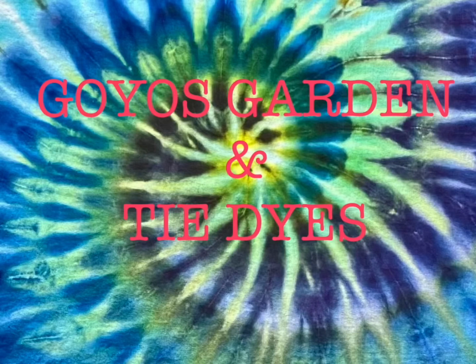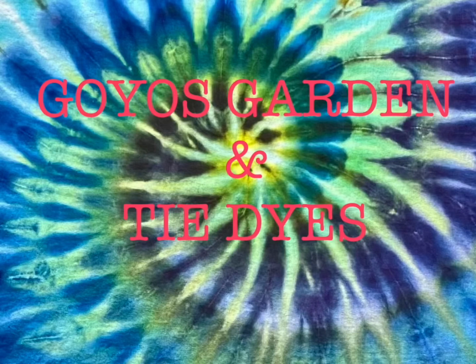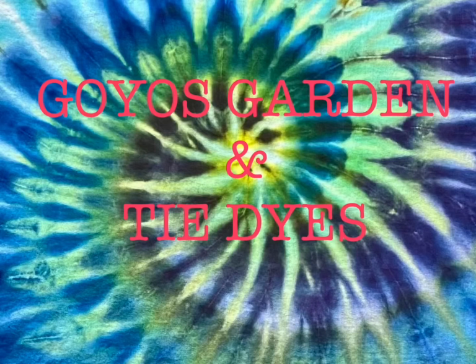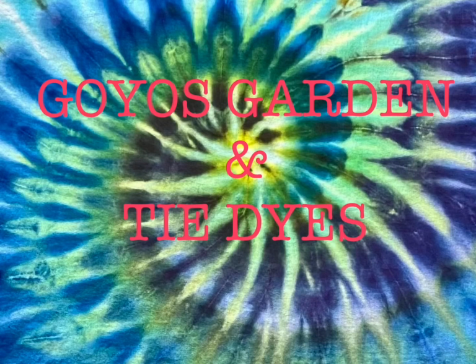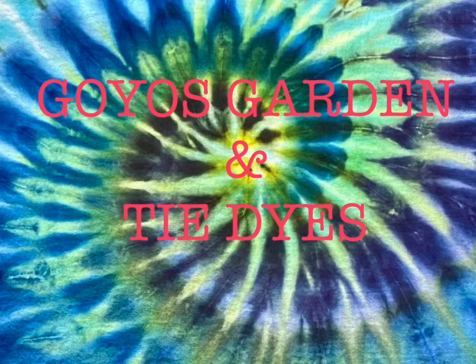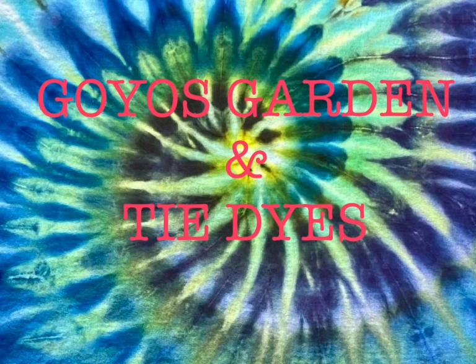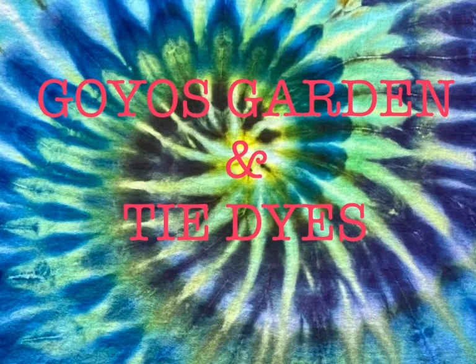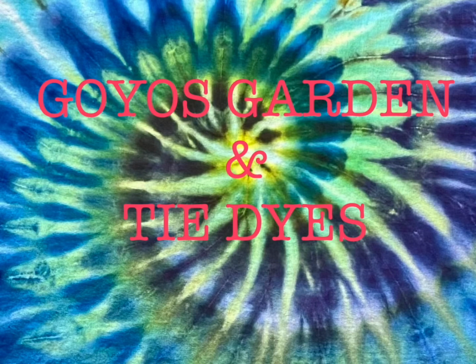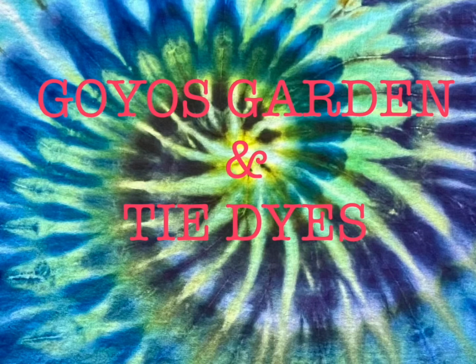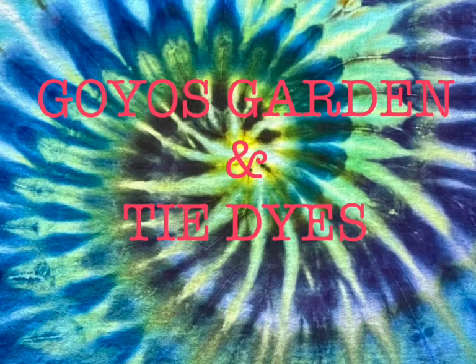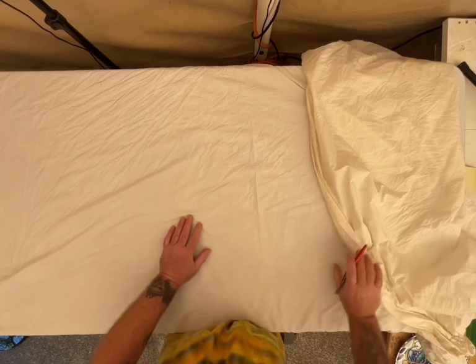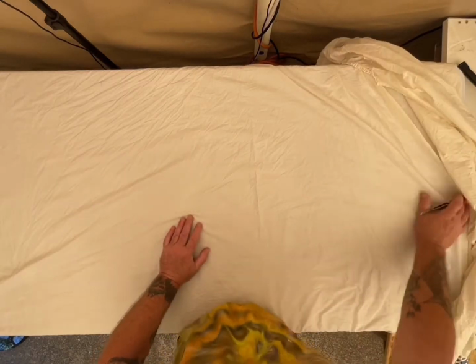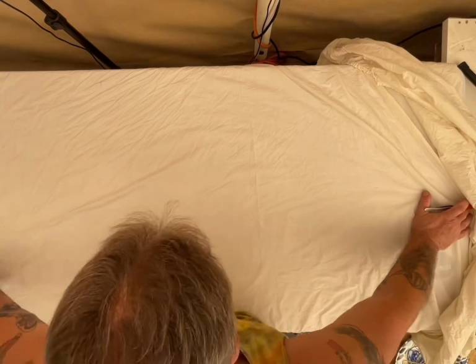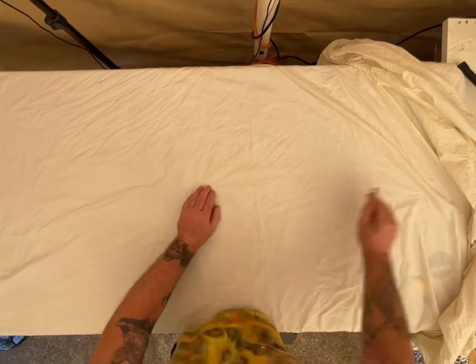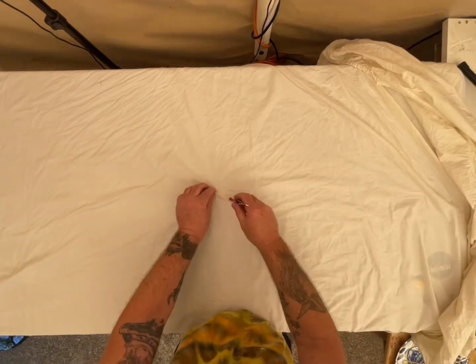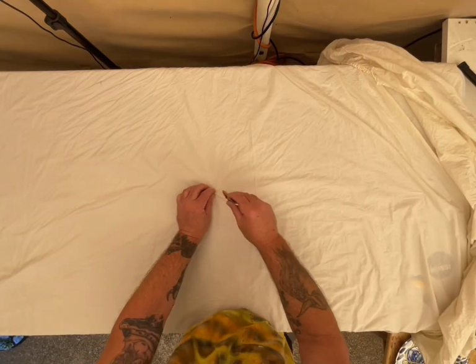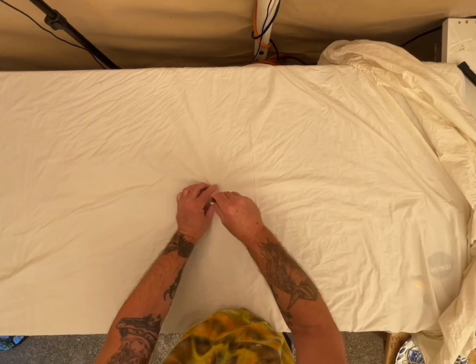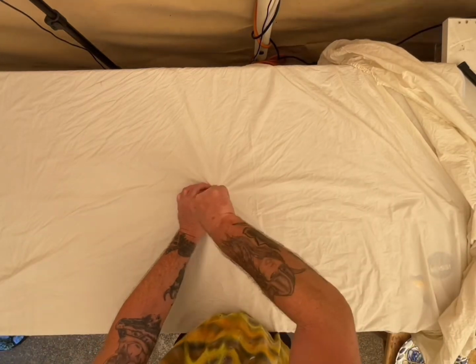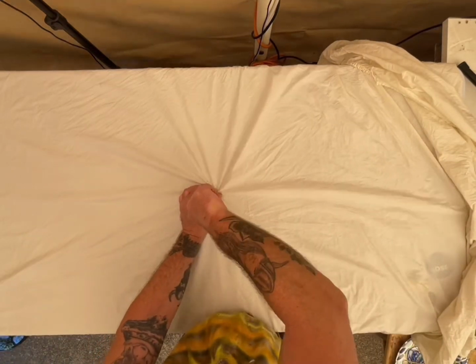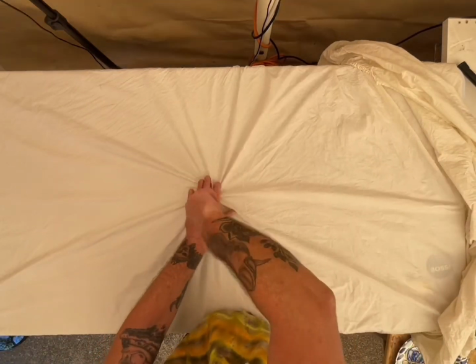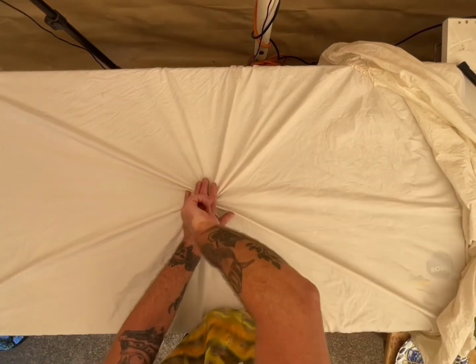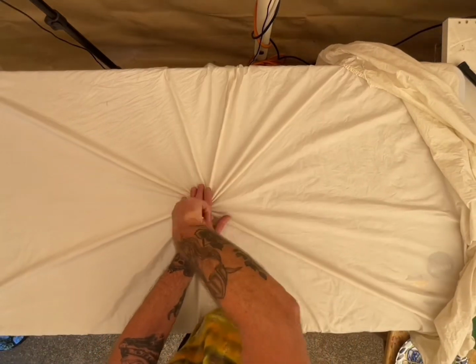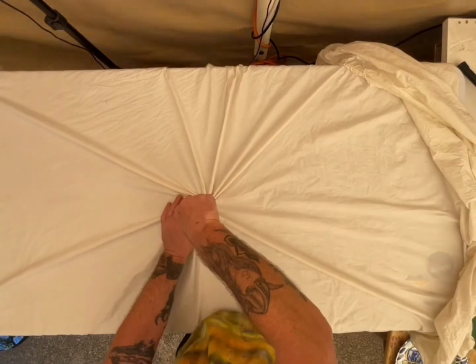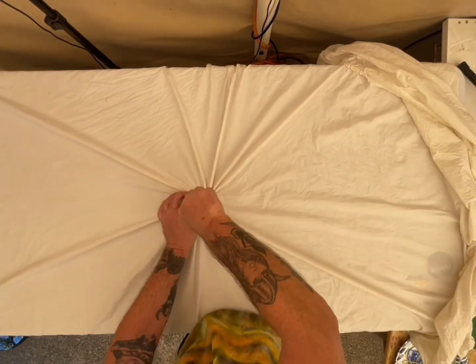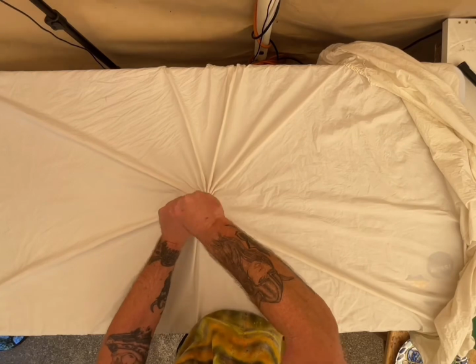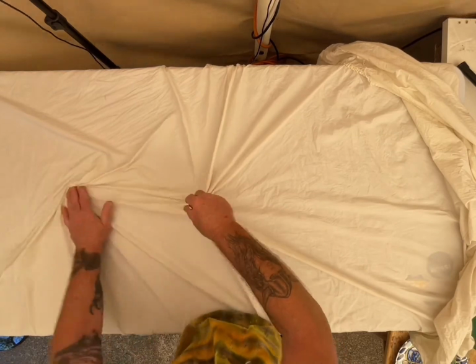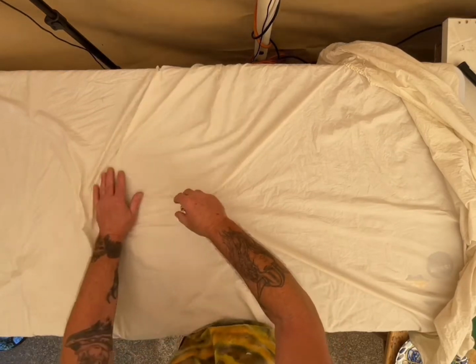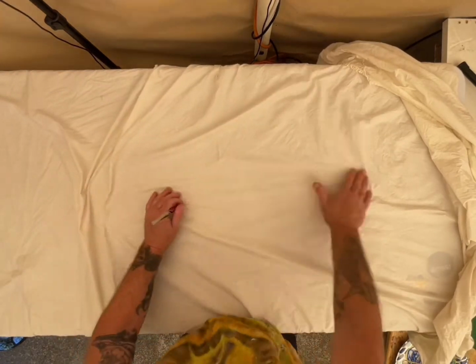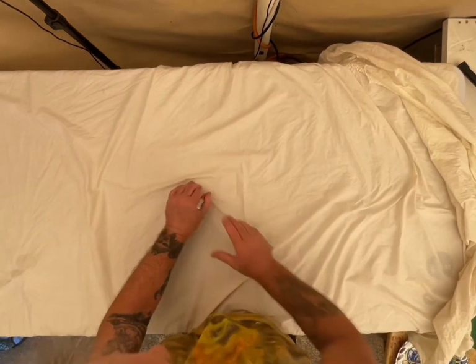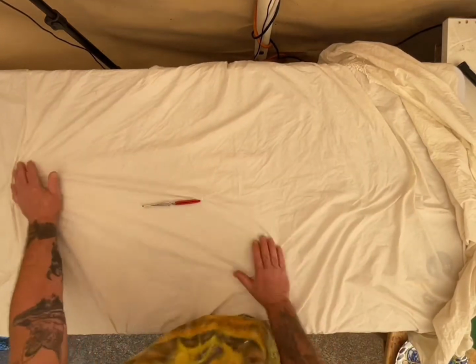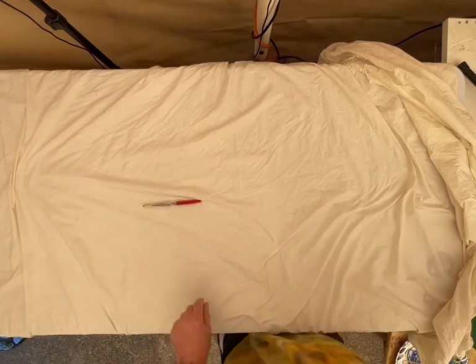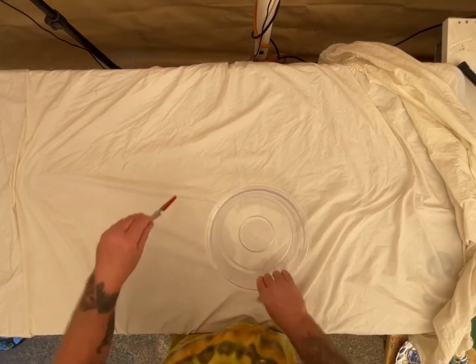Welcome to Goyo's Garden and Tie-Dyes. I'm Greg. Today we will be doing the fitted sheet of the pillowcase top sheet set.